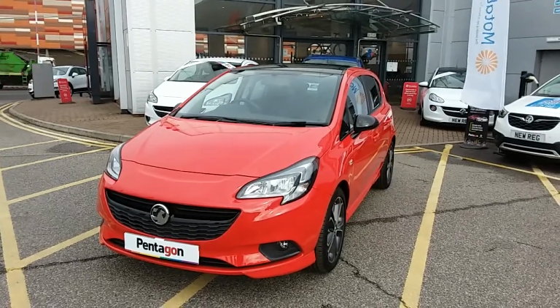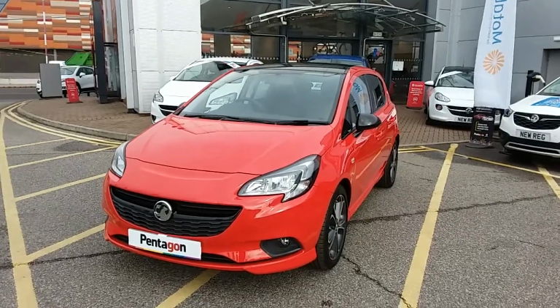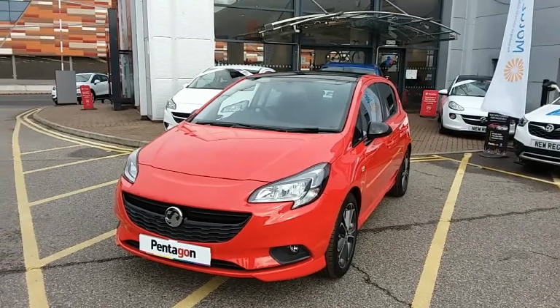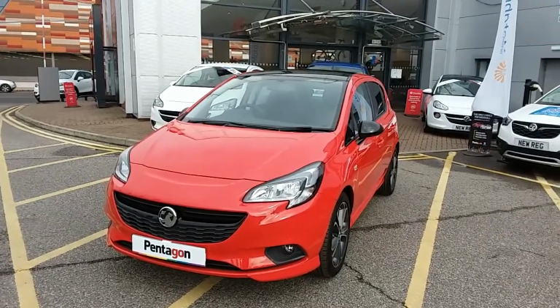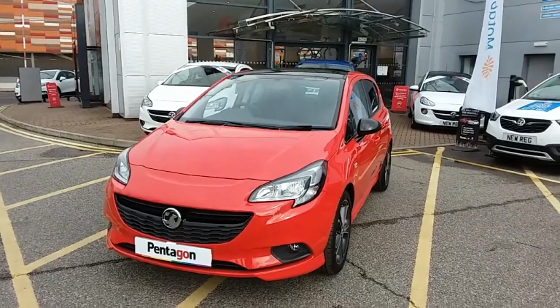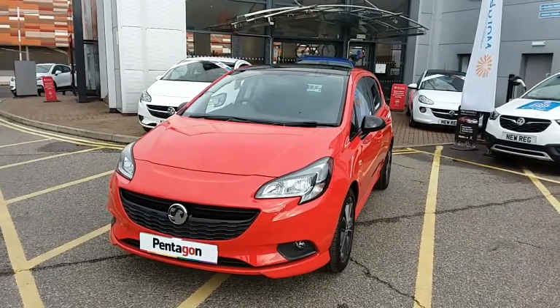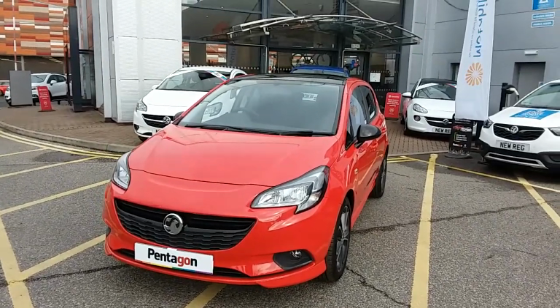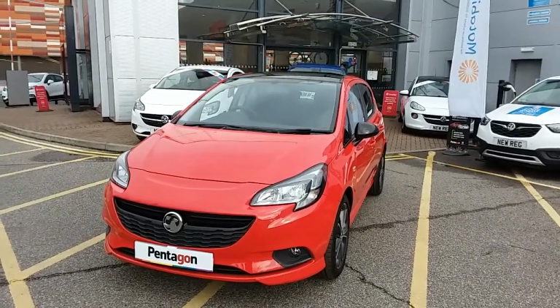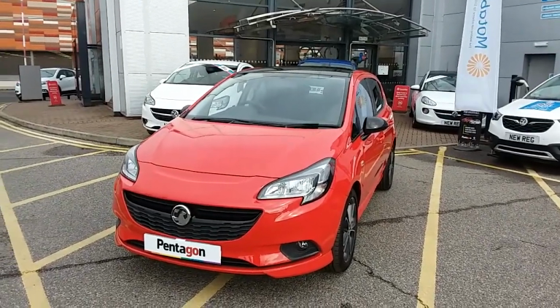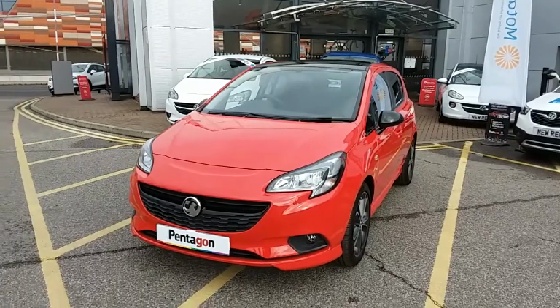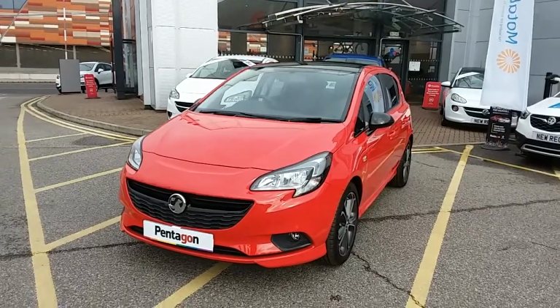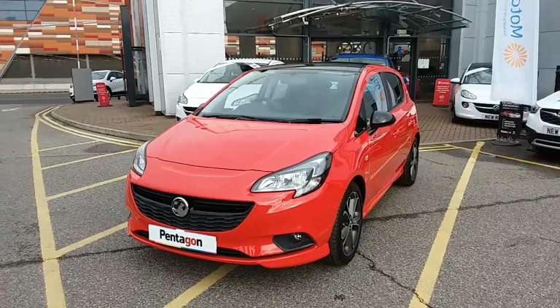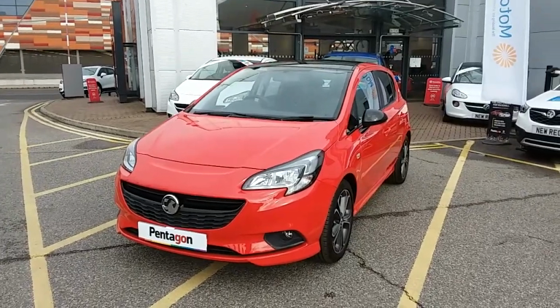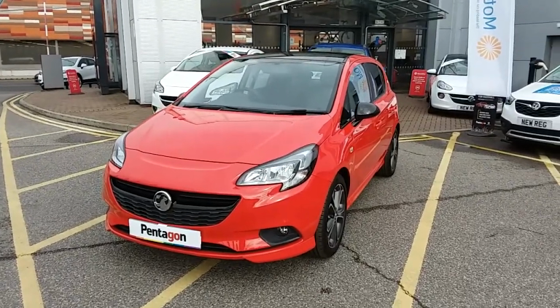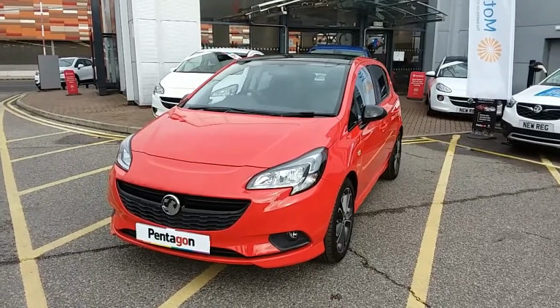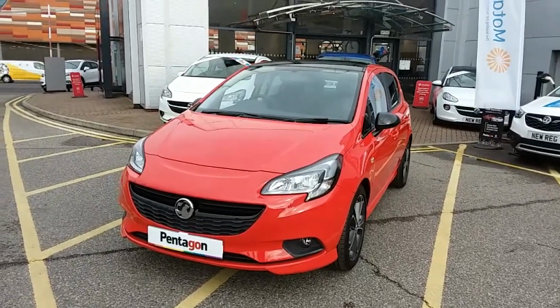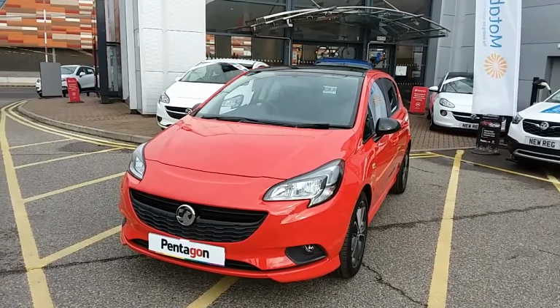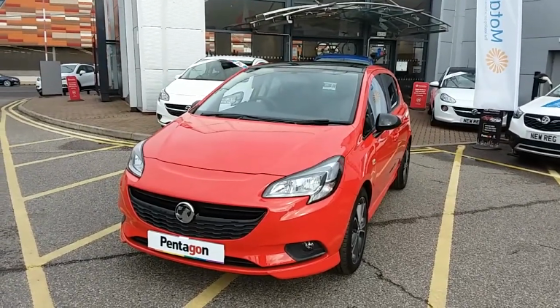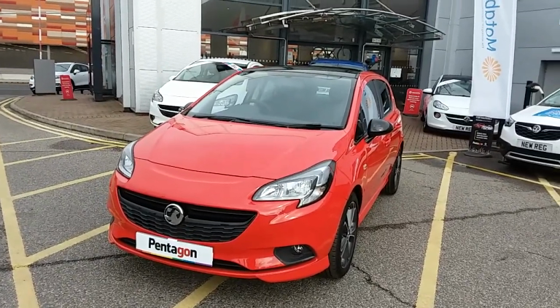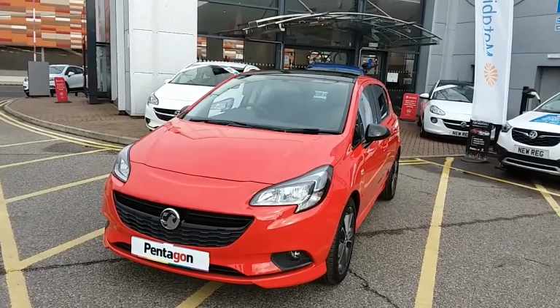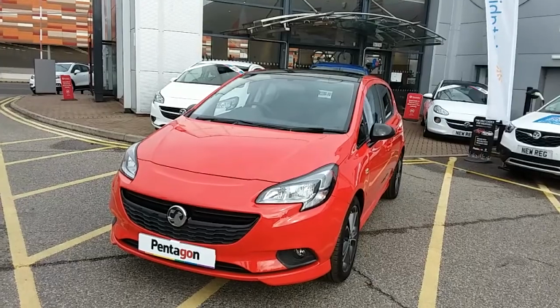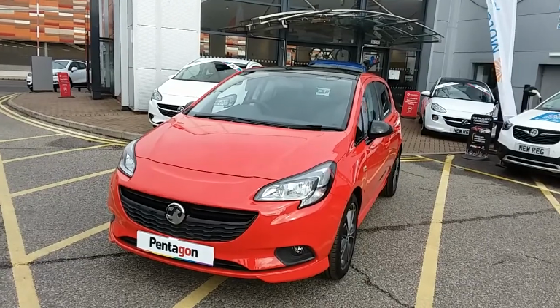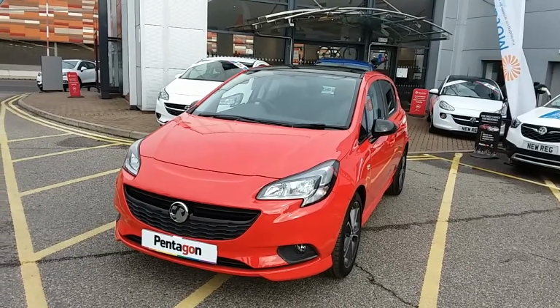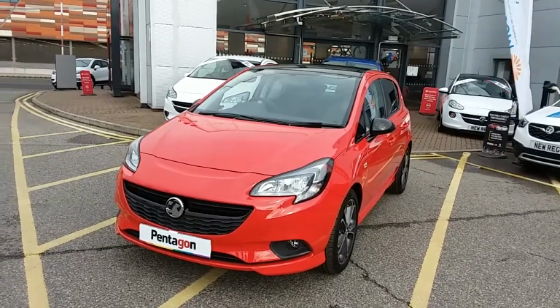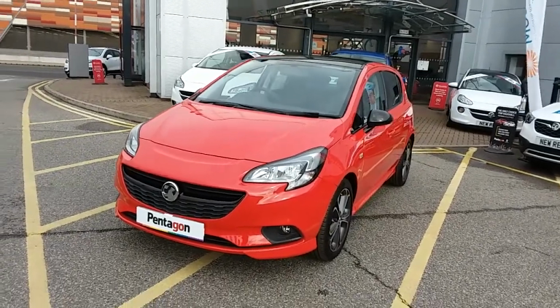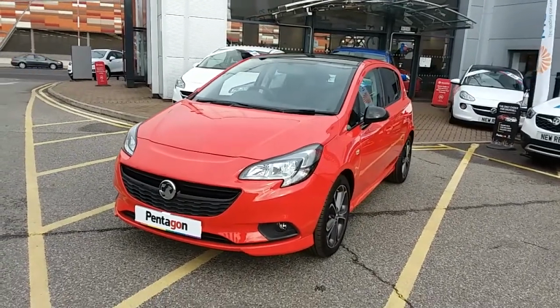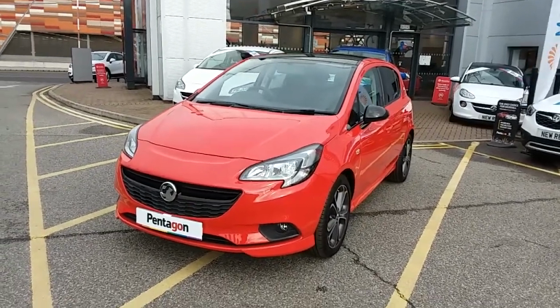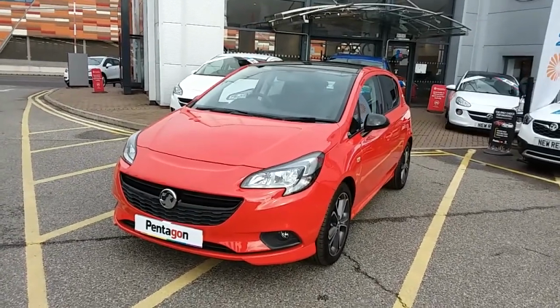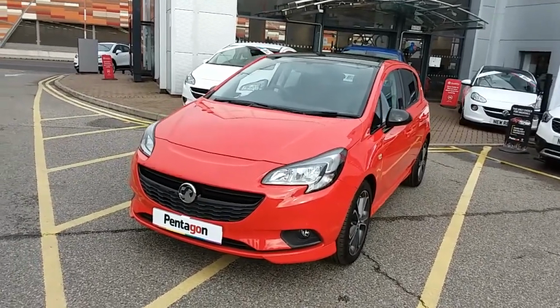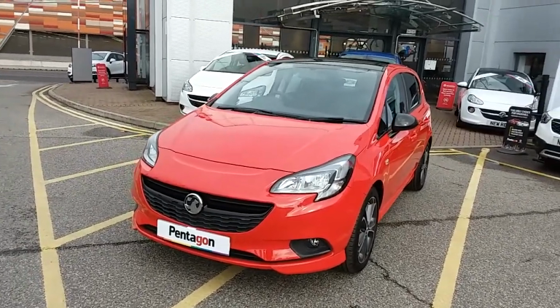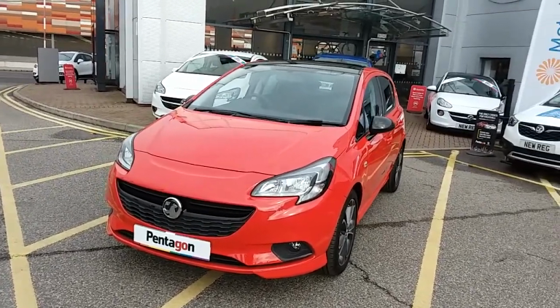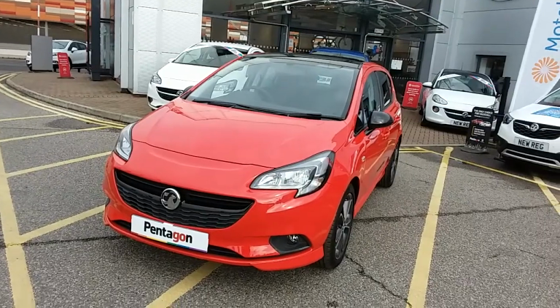Welcome to our 2019 Vauxhall Corsa Red Edition. This car has a 1.4 litre turbo petrol engine which produces 150 brake horsepower and returns around 48.7 miles to the gallon. This car has only had one previous owner and will come under the balance of the manufacturer's warranty.